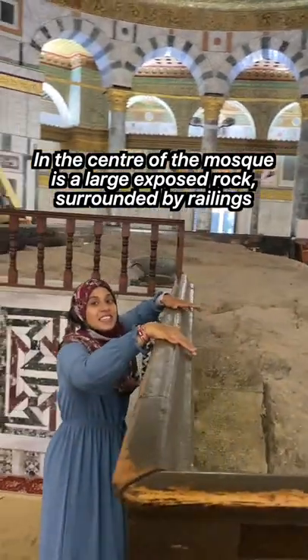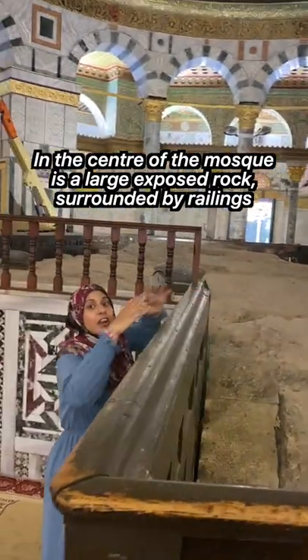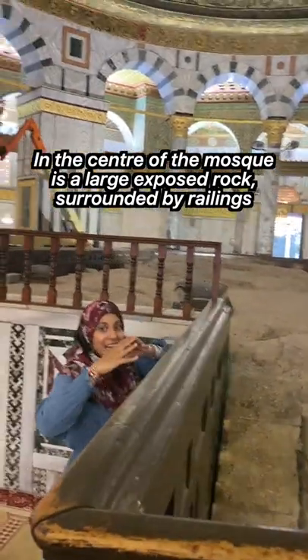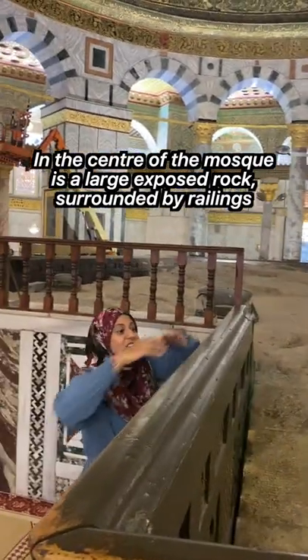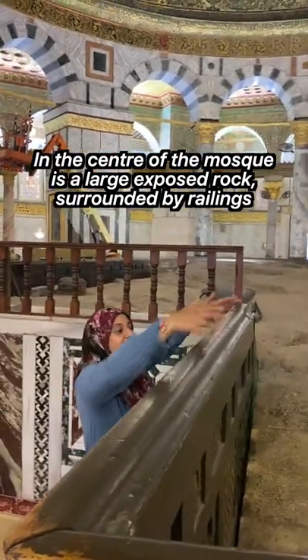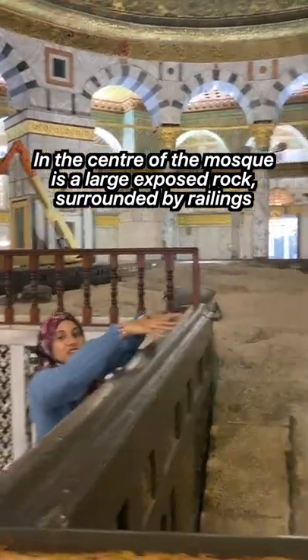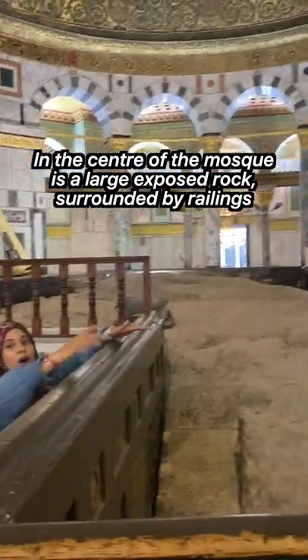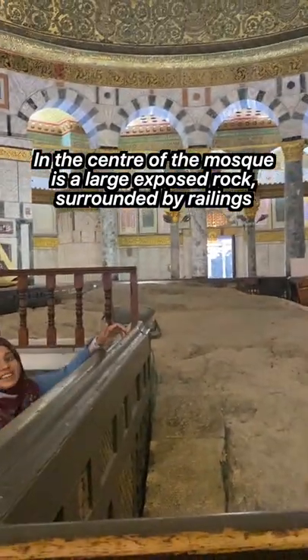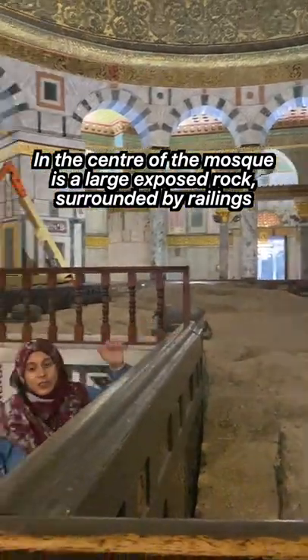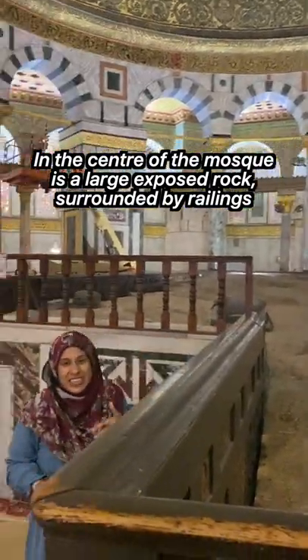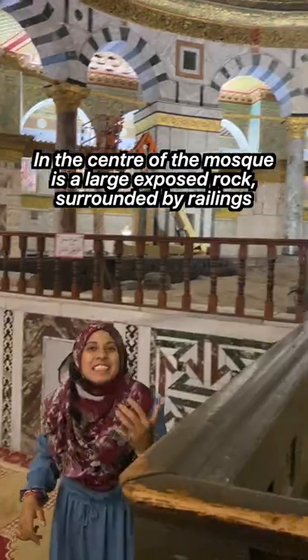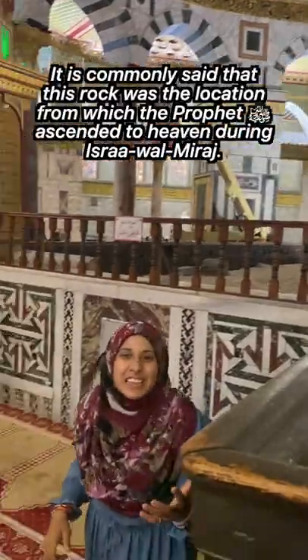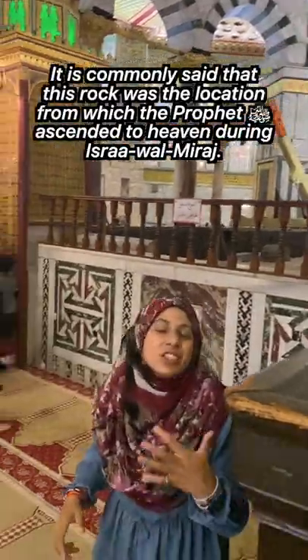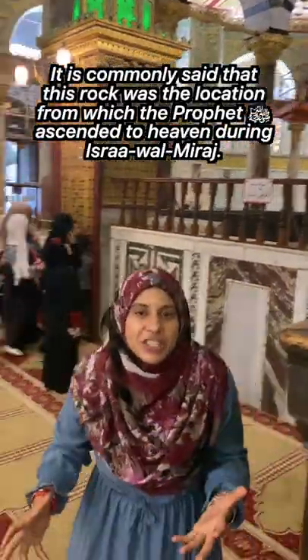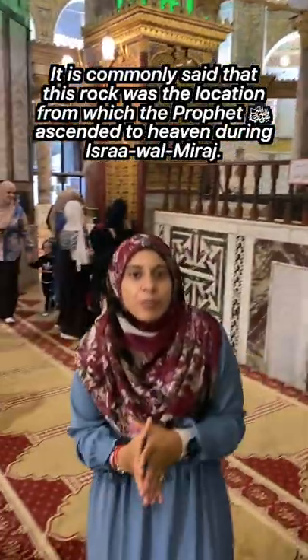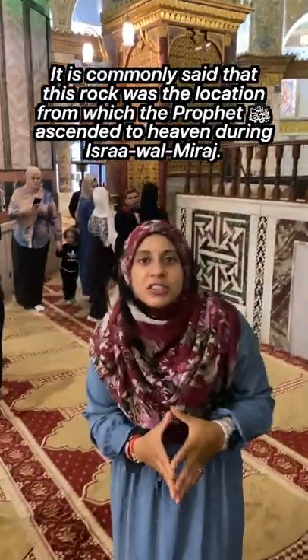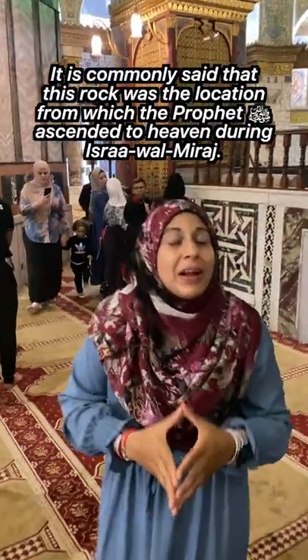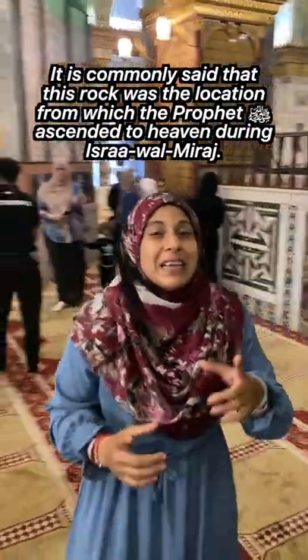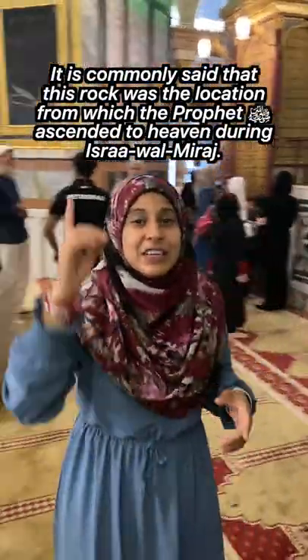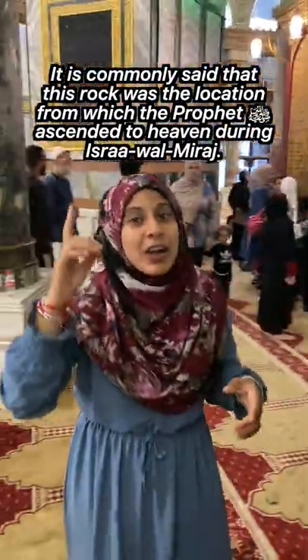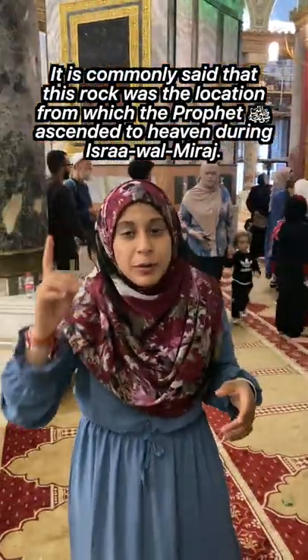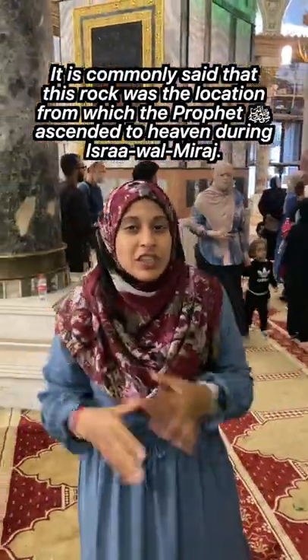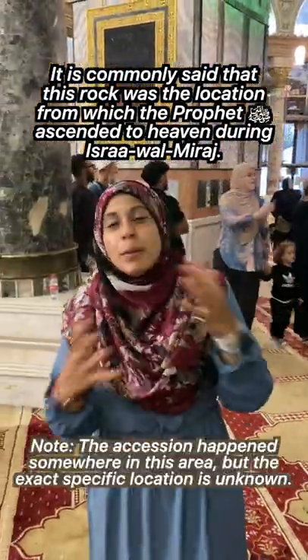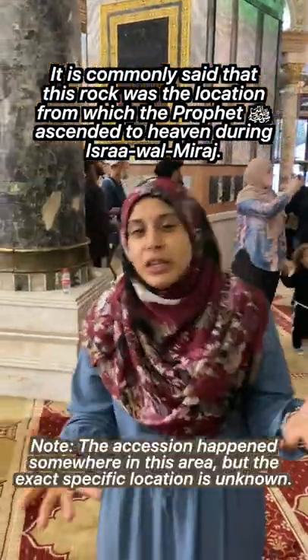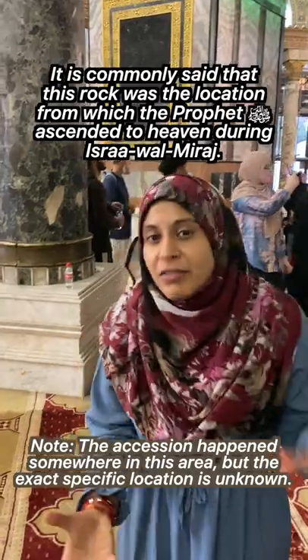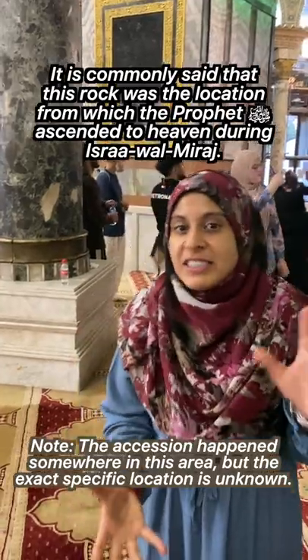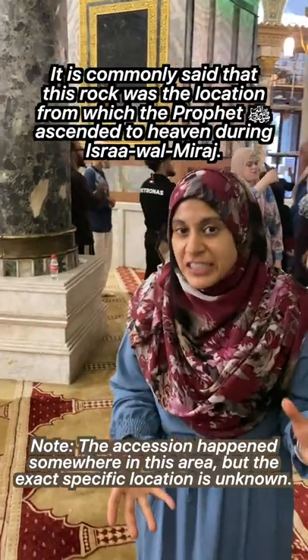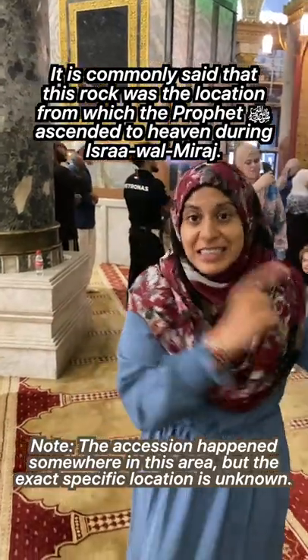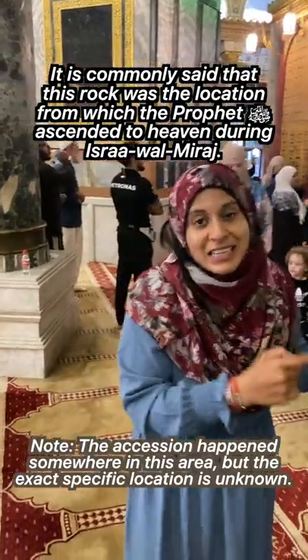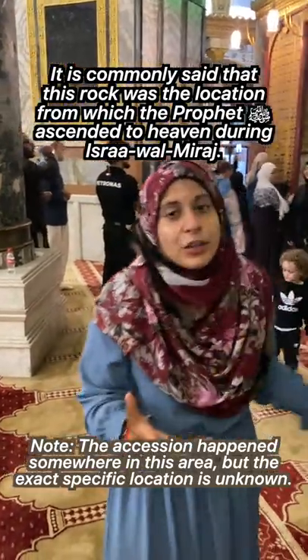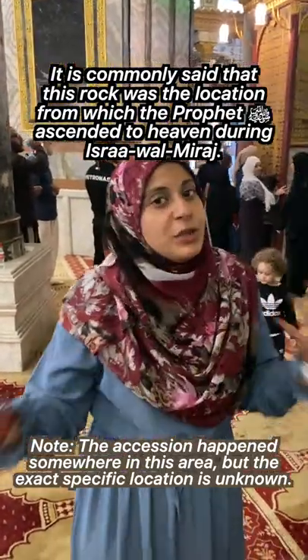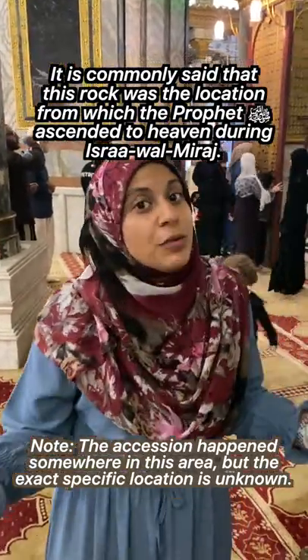This mosque is shaped like a circle around the original rock. Remember, this is on a hill. So this is the original rock in the center of the mosque. It's said that this is the location where the Prophet ascended for Isra wal Miraj, but there's really no evidence to suggest that this is the exact location — we just don't know.